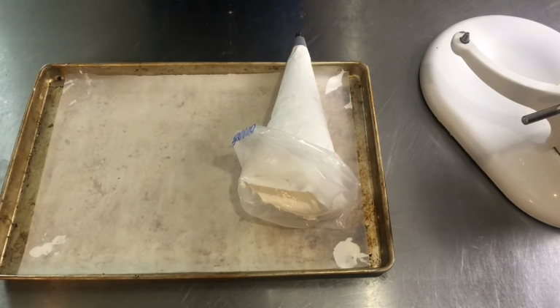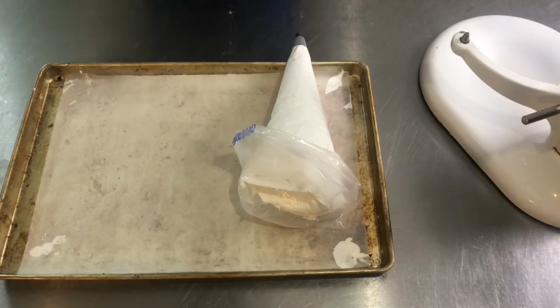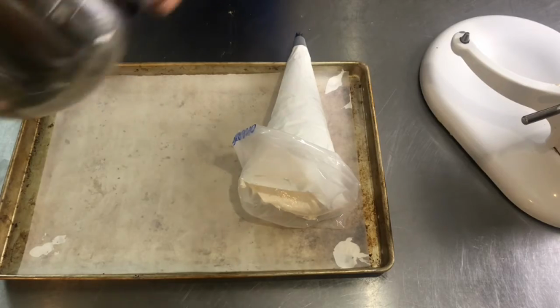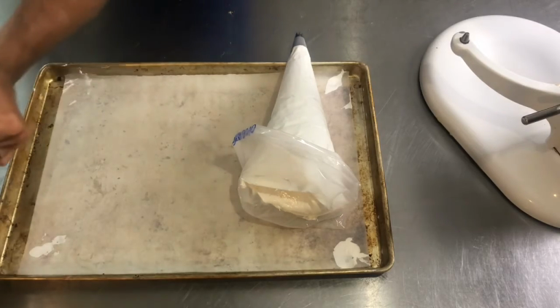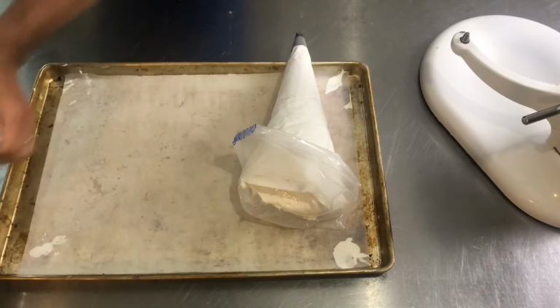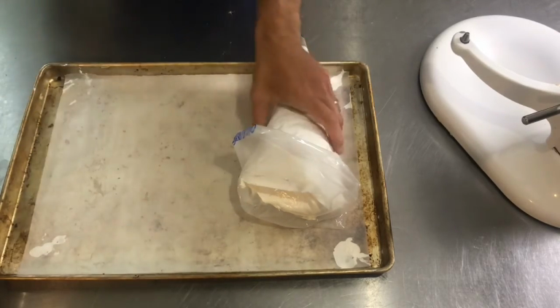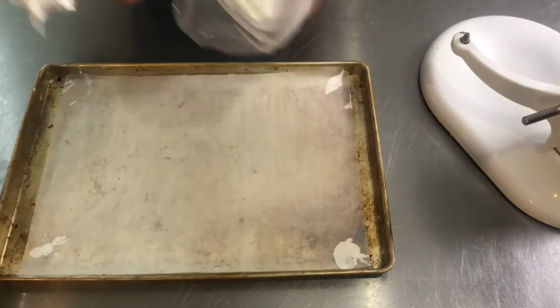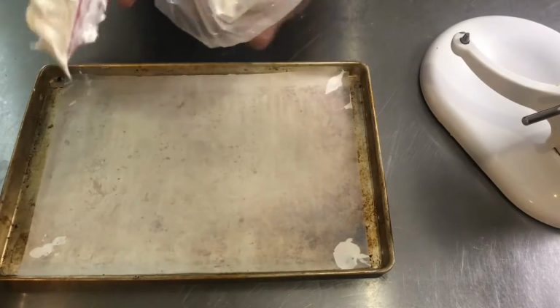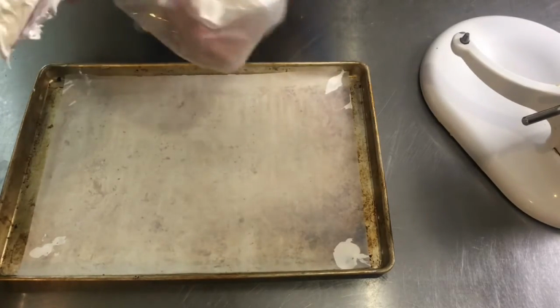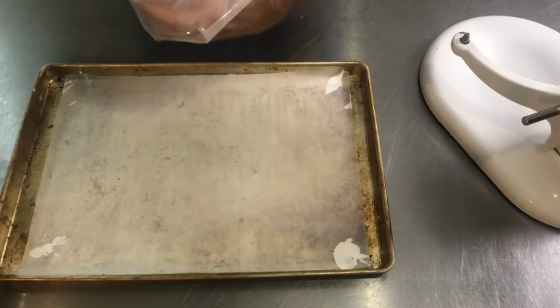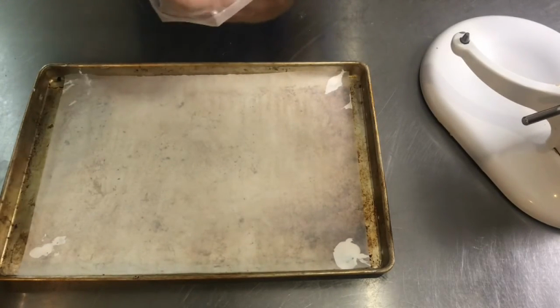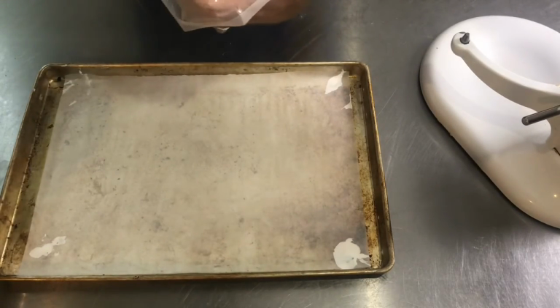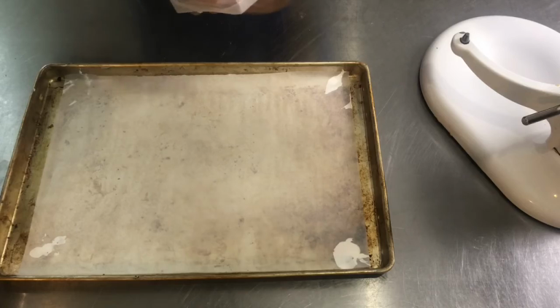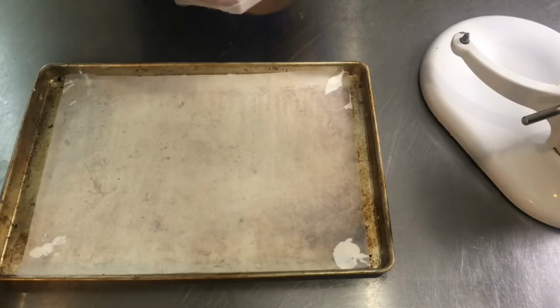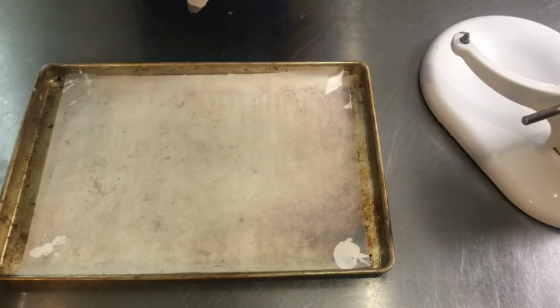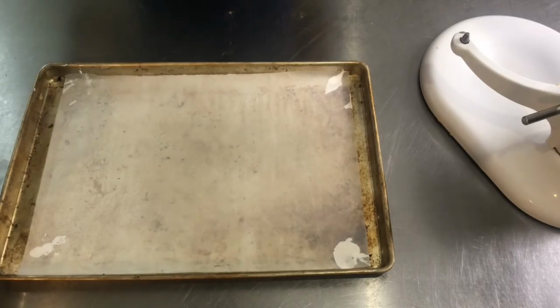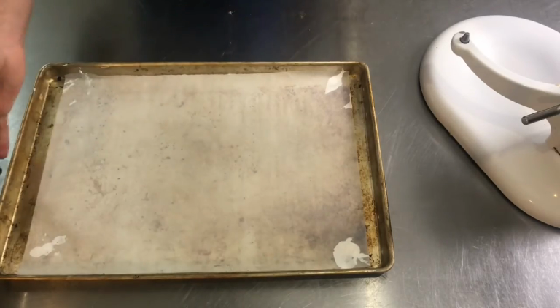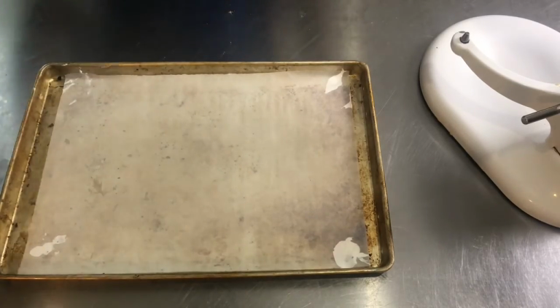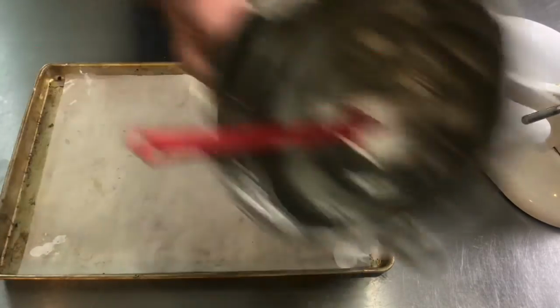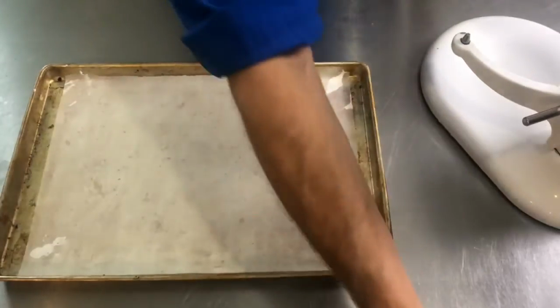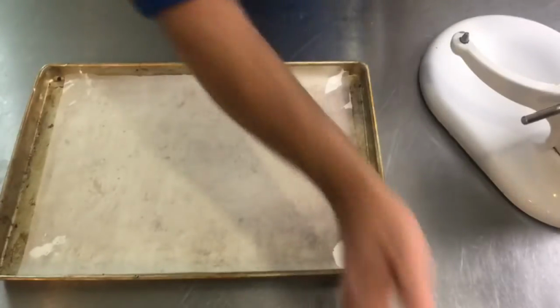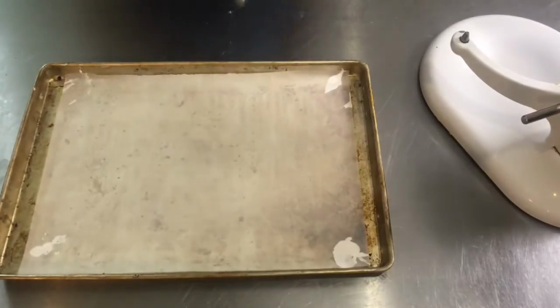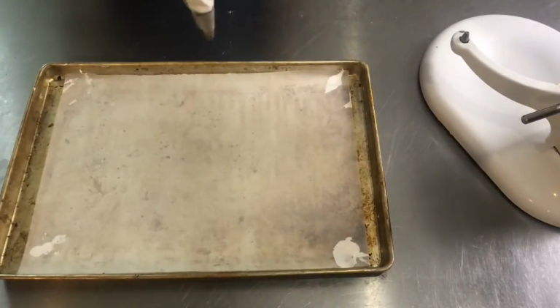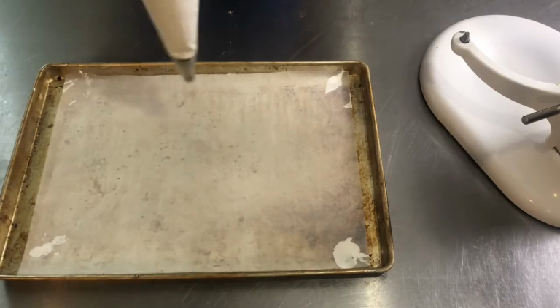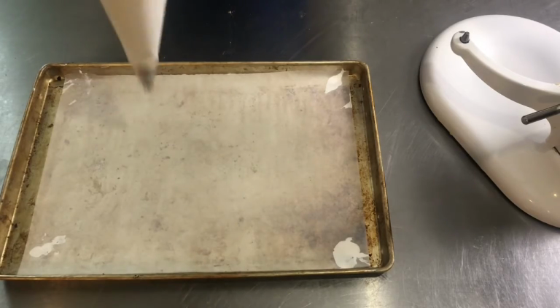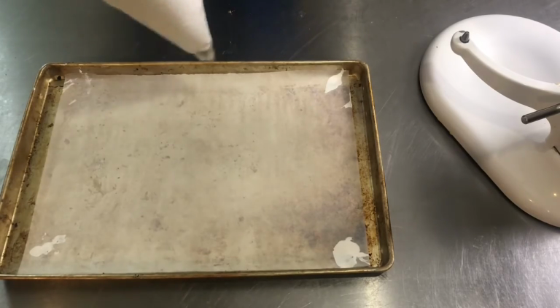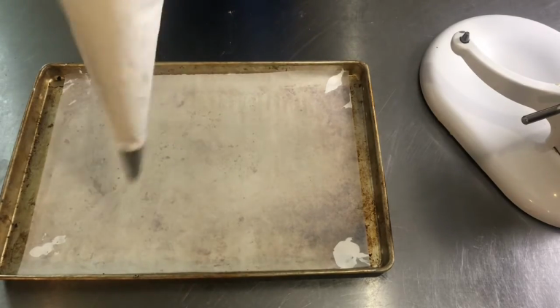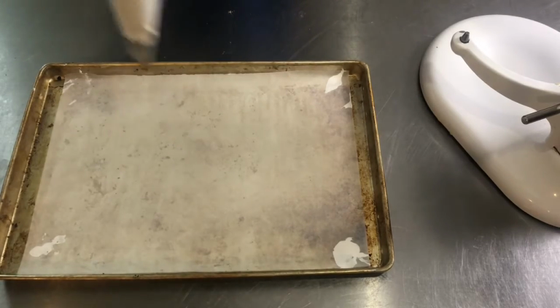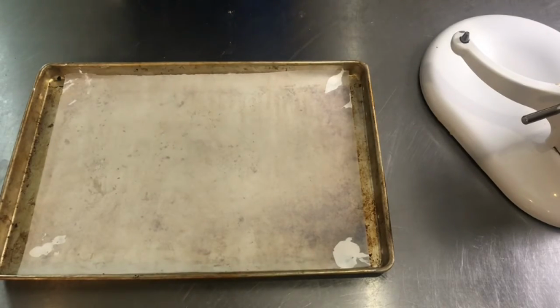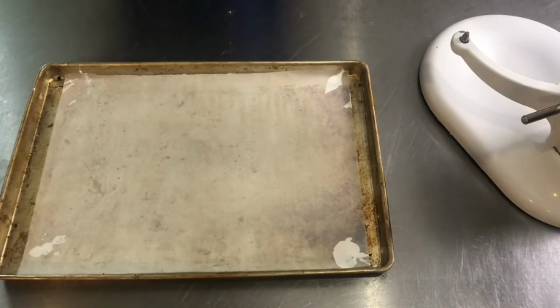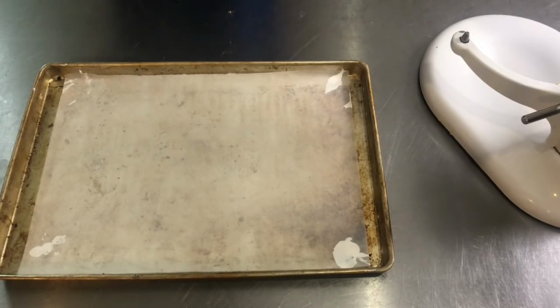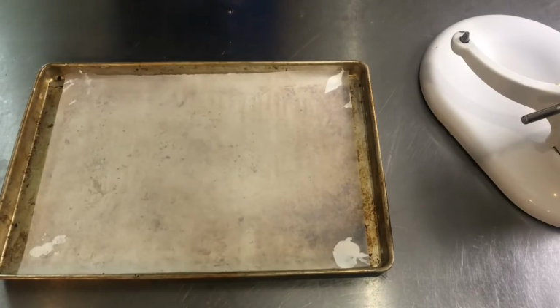You could use a different method to prepare your whites. If we use the Swiss method, for example — which is heating your egg whites and sugar over a double boiler before you whip them — you would be able to use this as a toasted meringue on top of a cupcake.